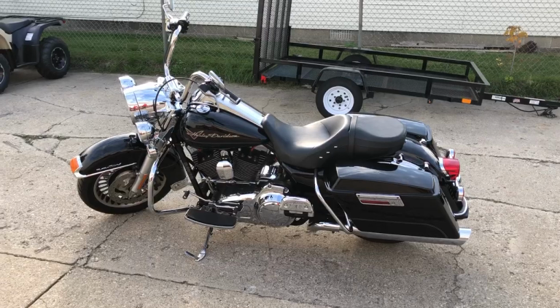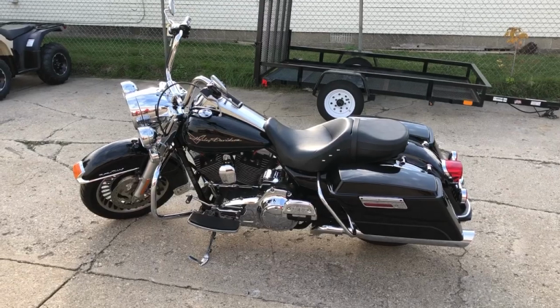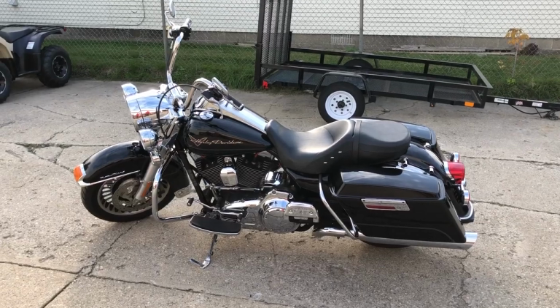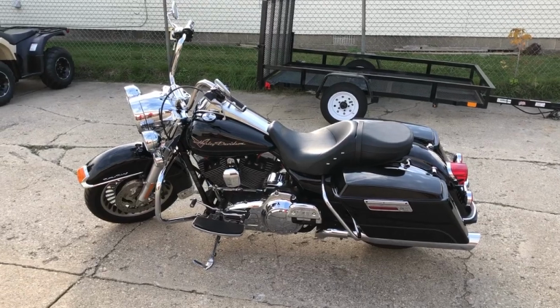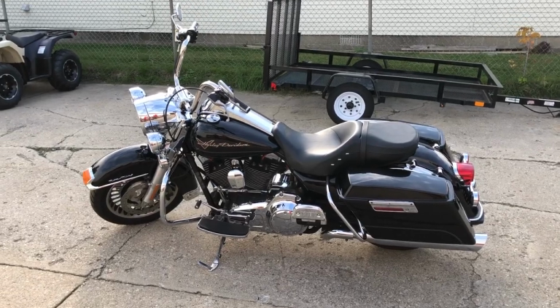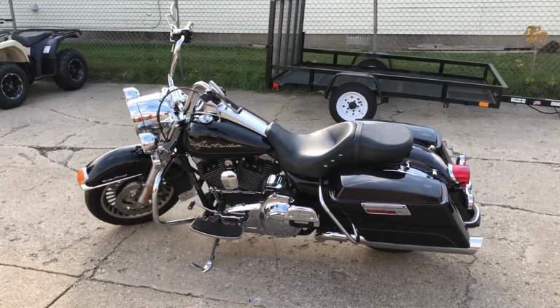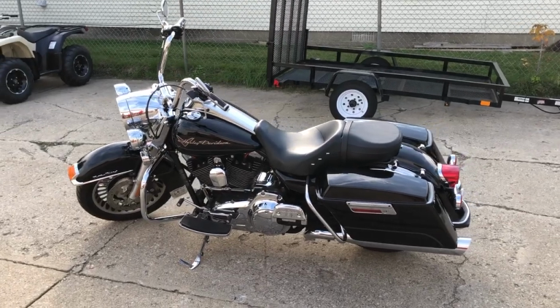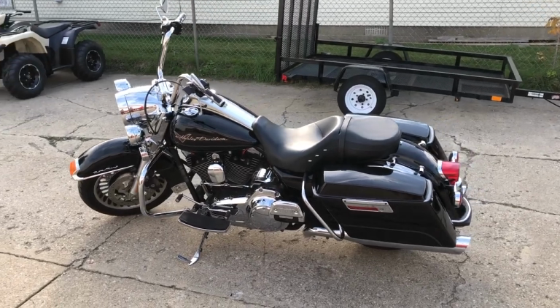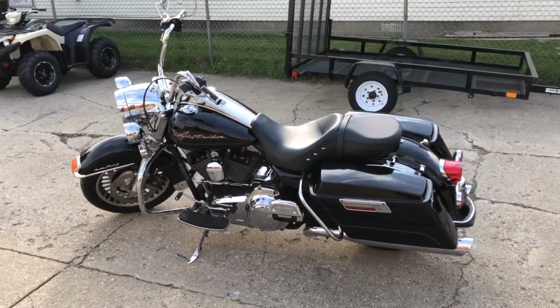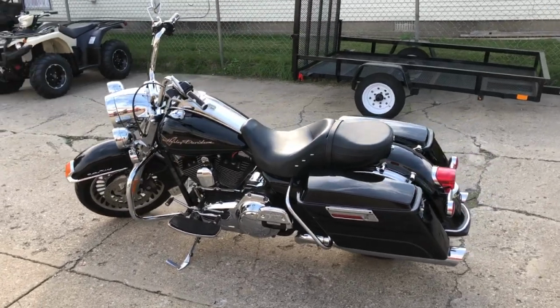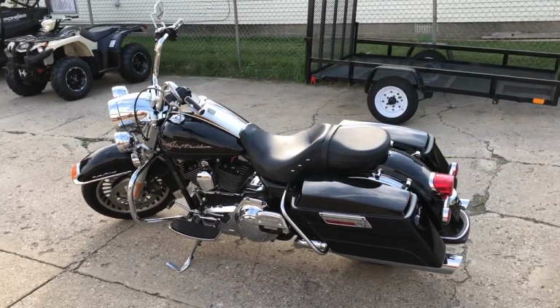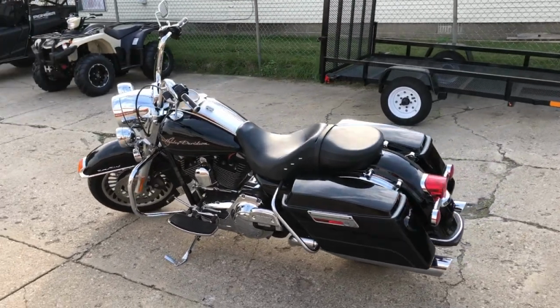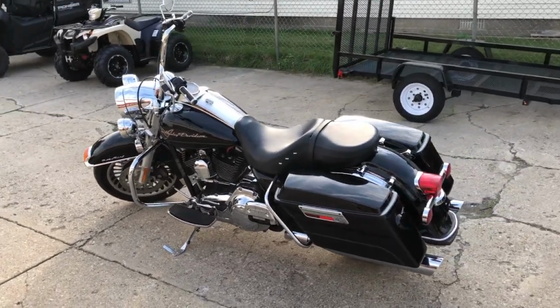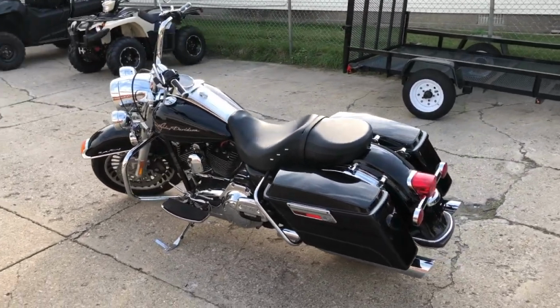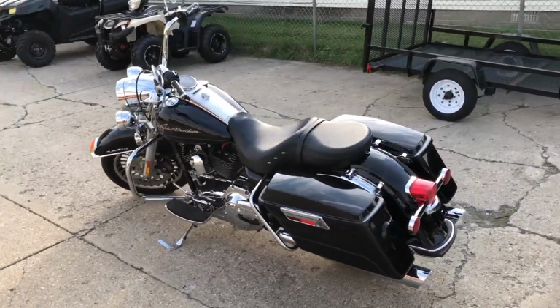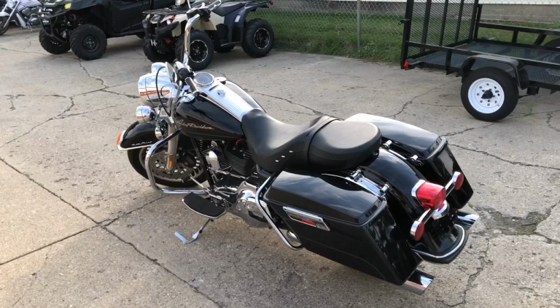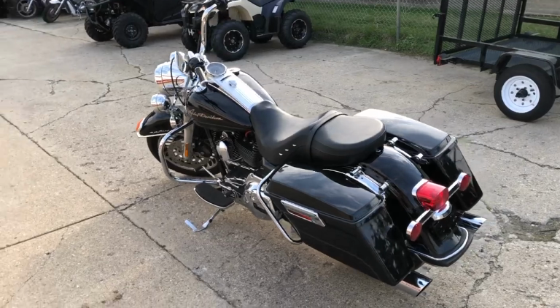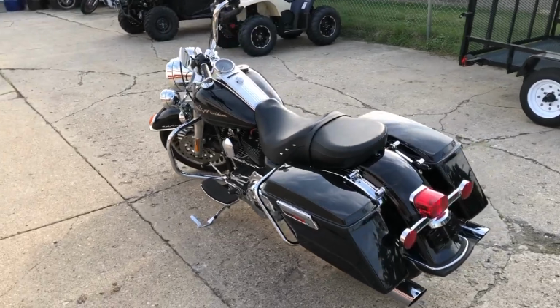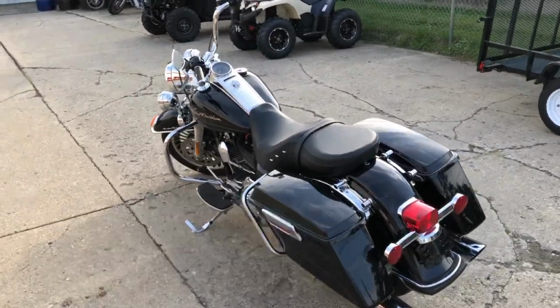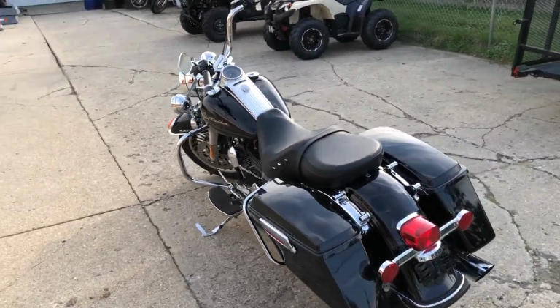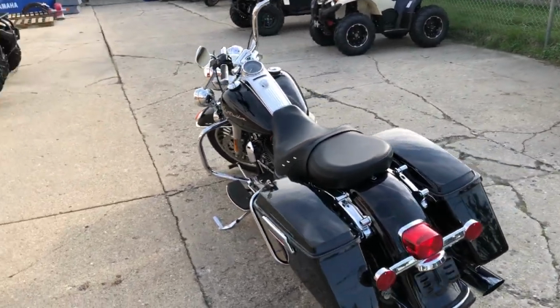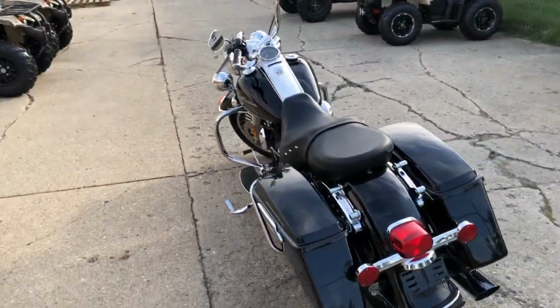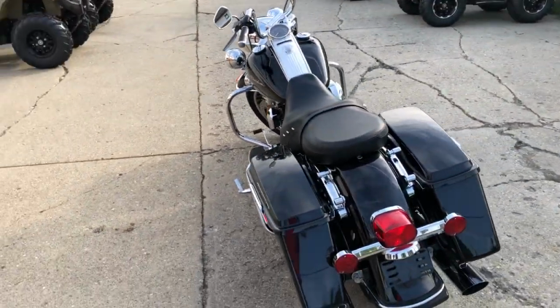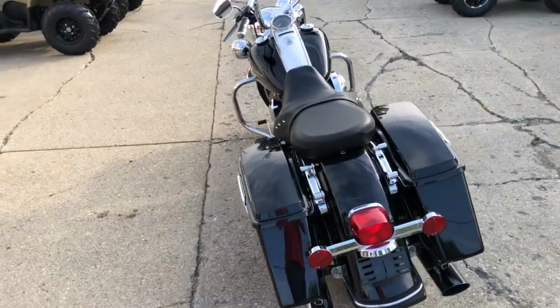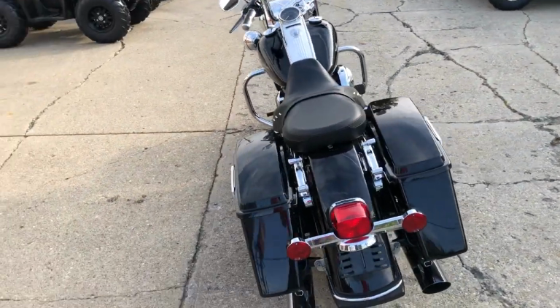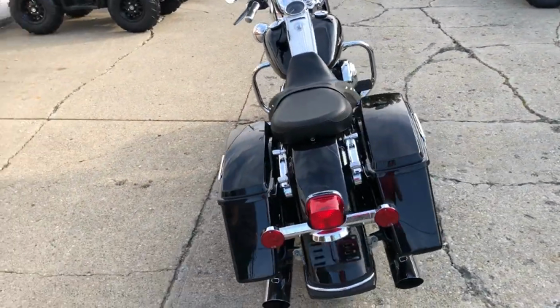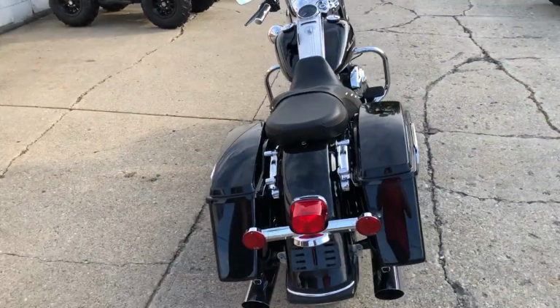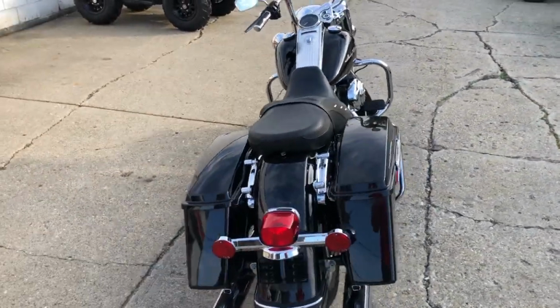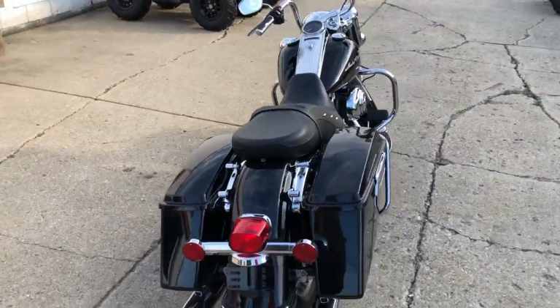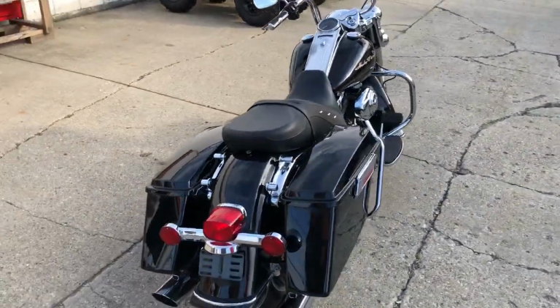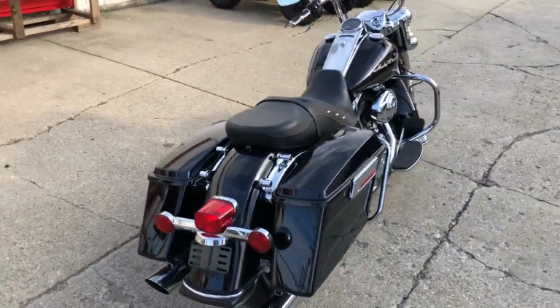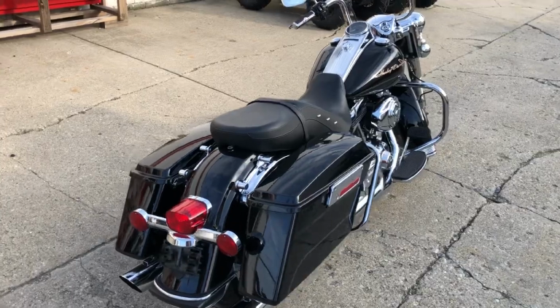ApprovalPowerSports.com here doing some videos on some stuff that just came in. This one here is a 2010 Road King for sale. Nice clean bike. It was owned by a senior citizen — just couldn't hold it up any longer.